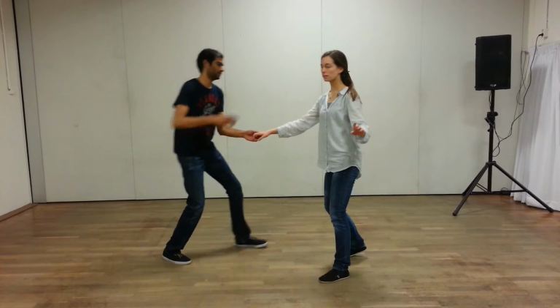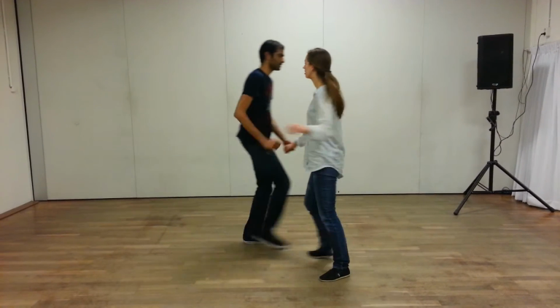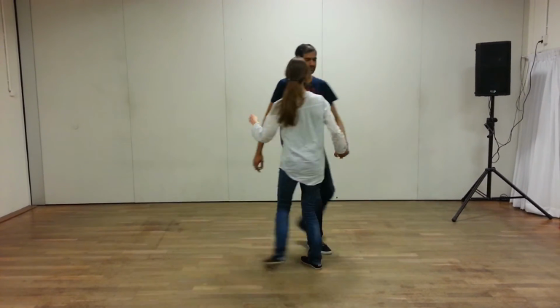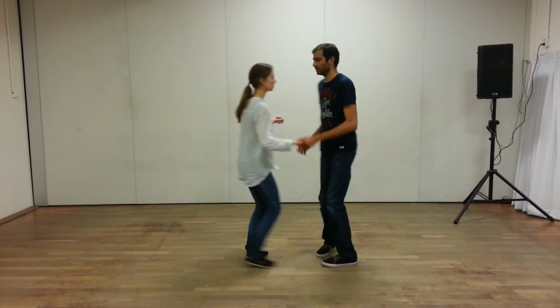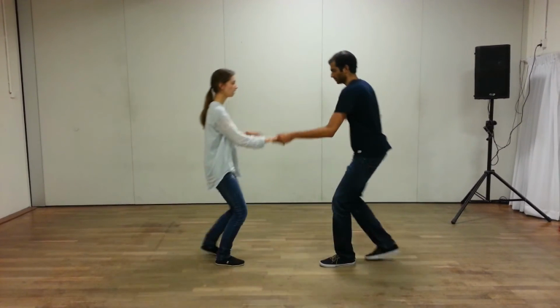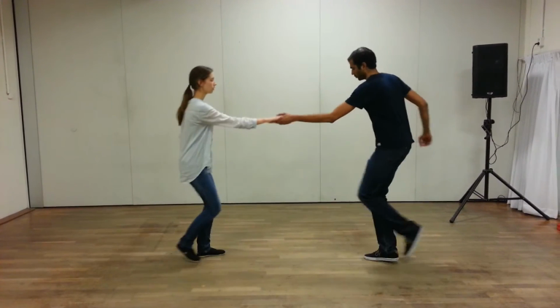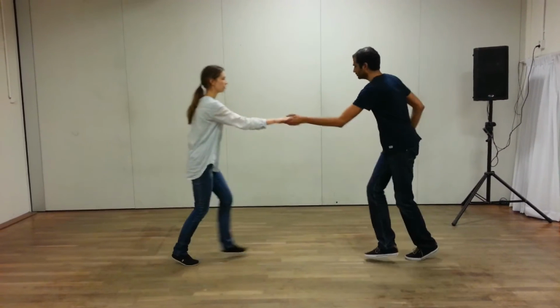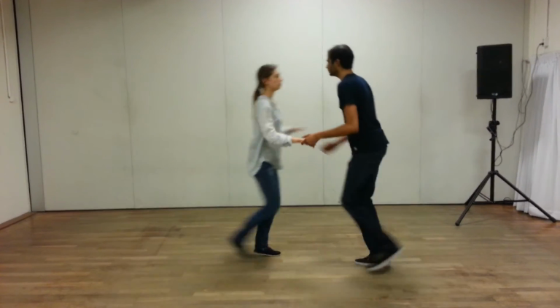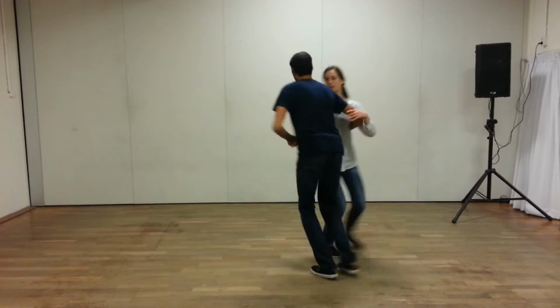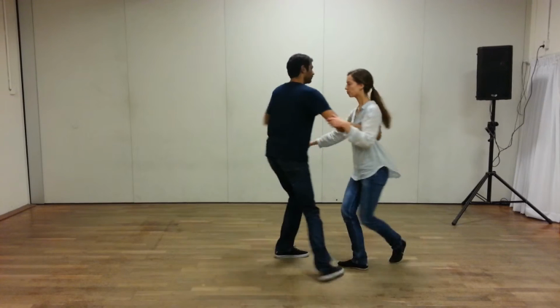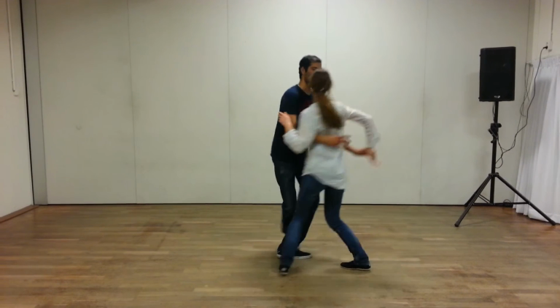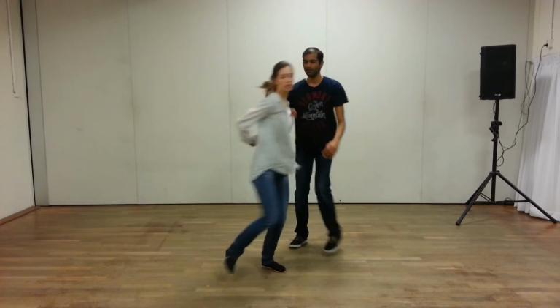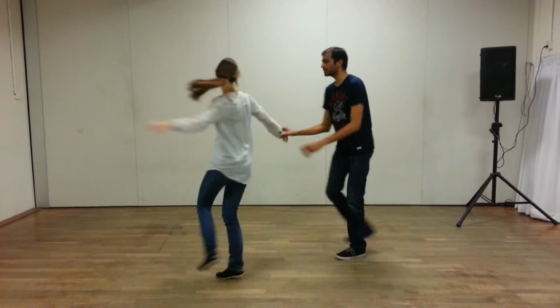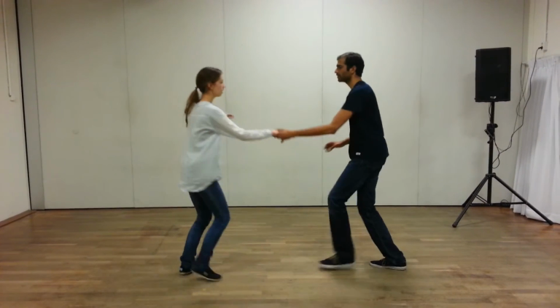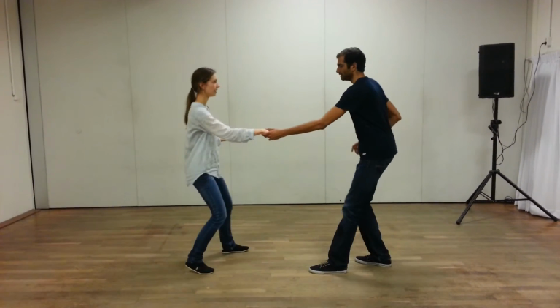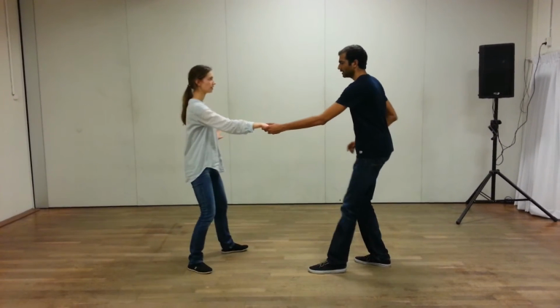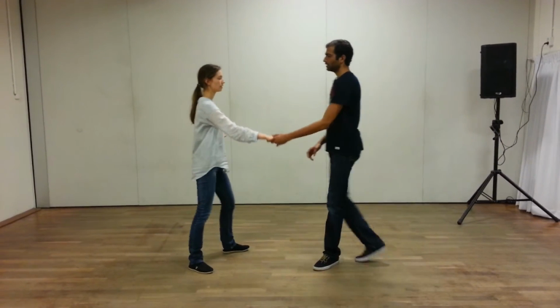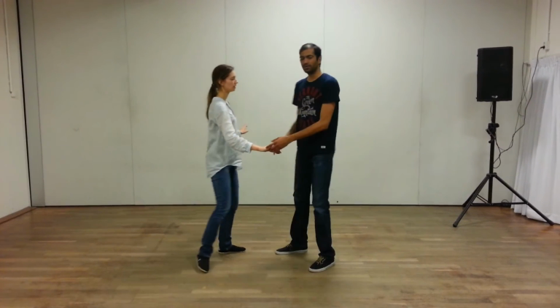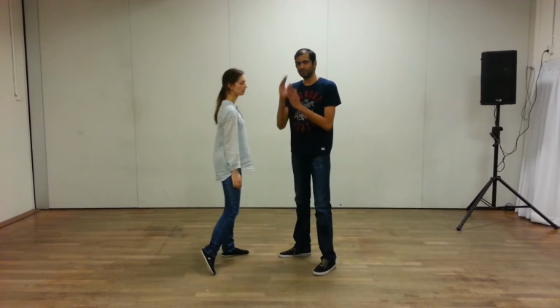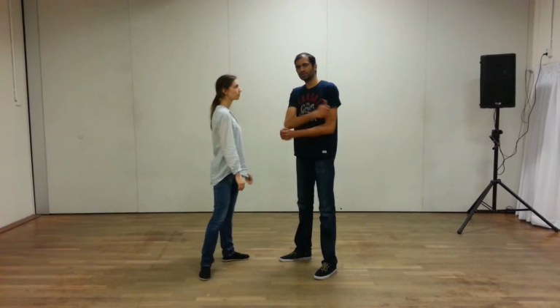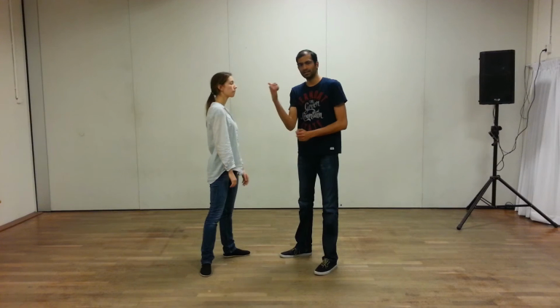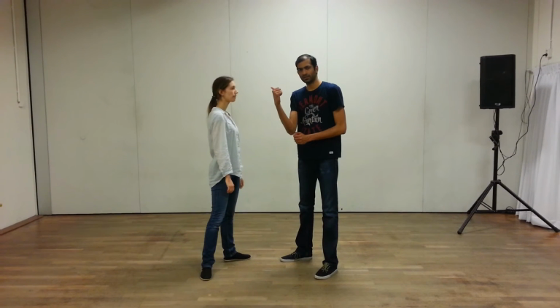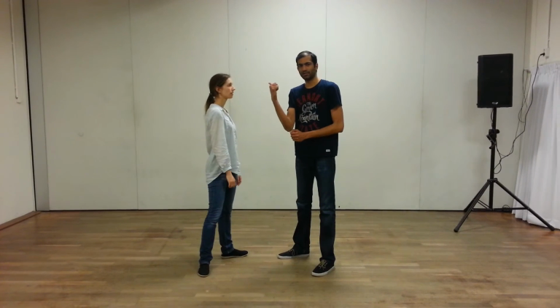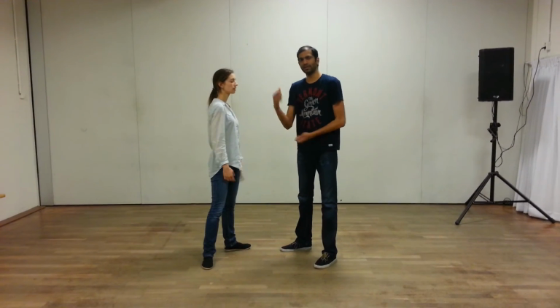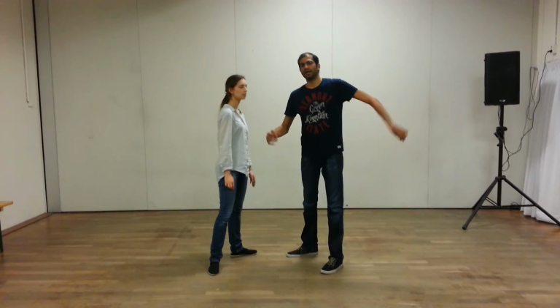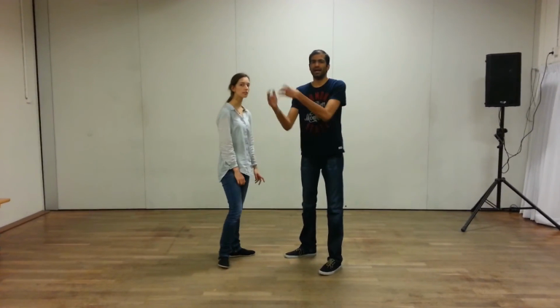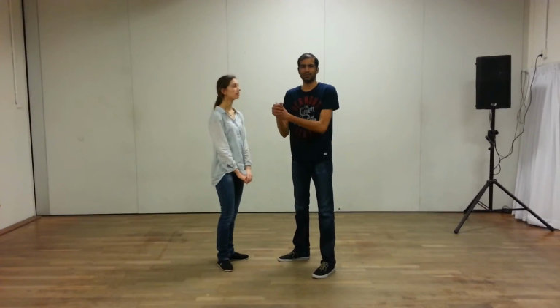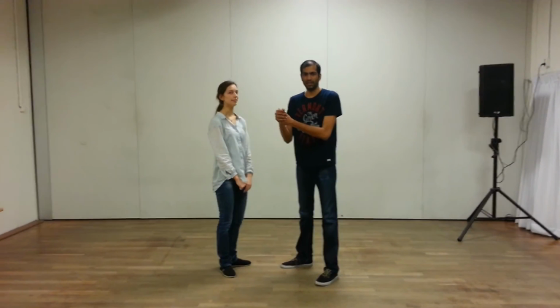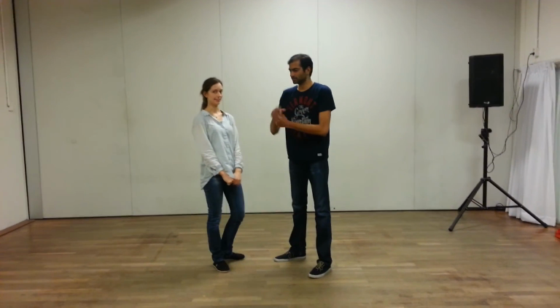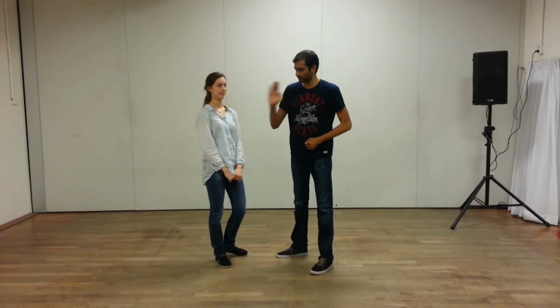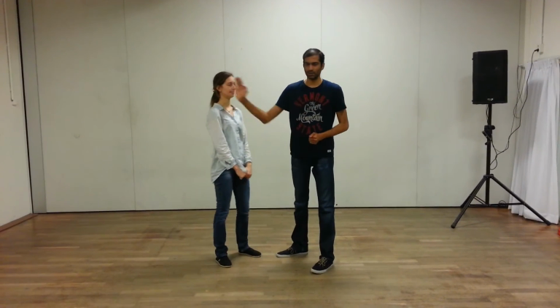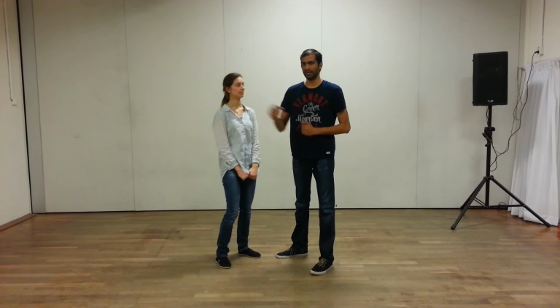On this side. One, two, three, four, five, six, seven, eight. Let's remember, the first goal is to lead her down on the line on five, and then add the arm as styling. She has to have the direction.